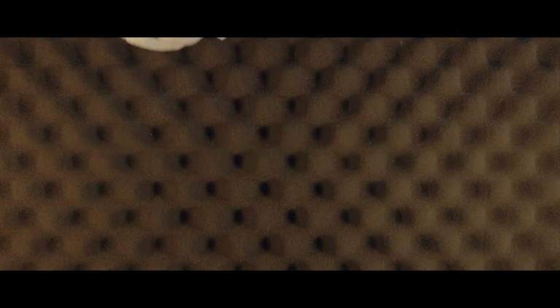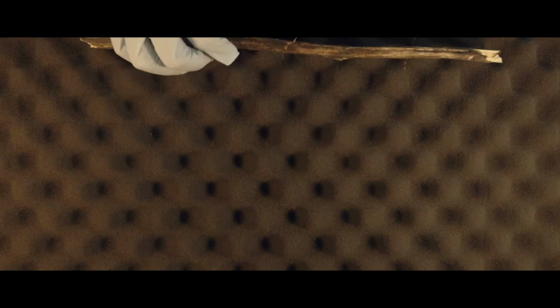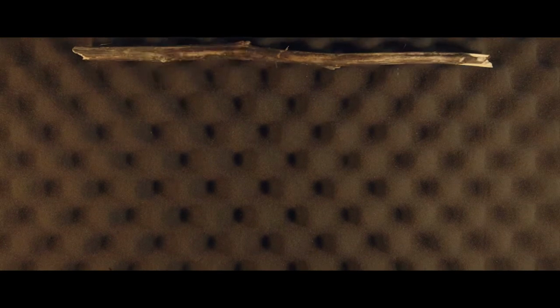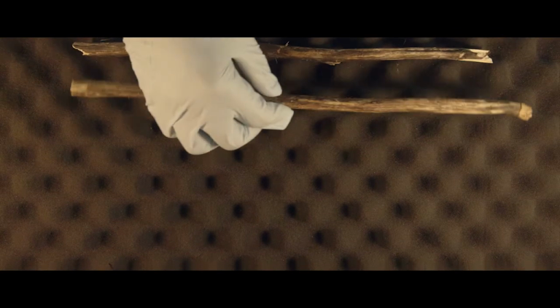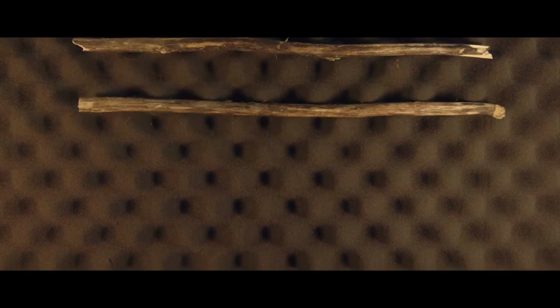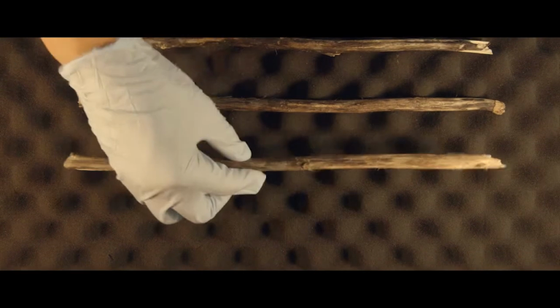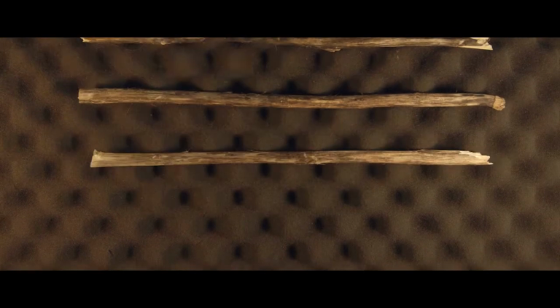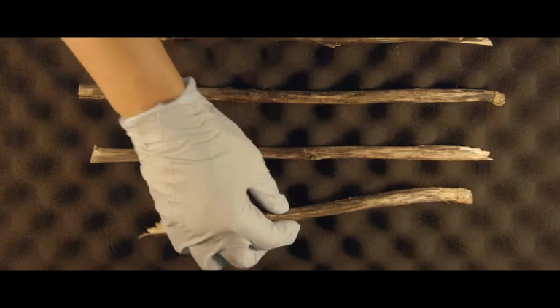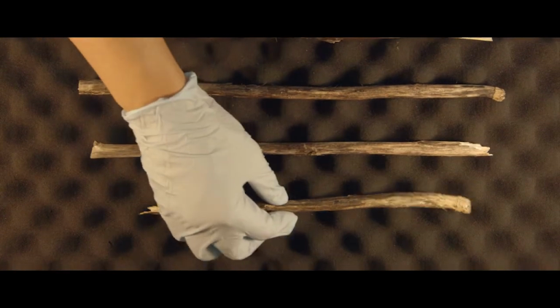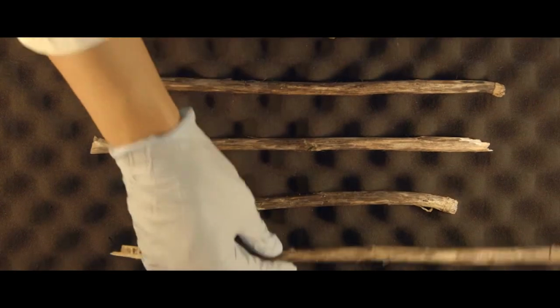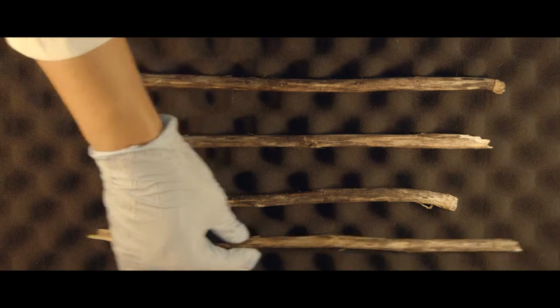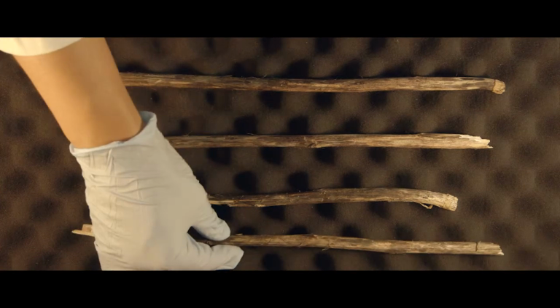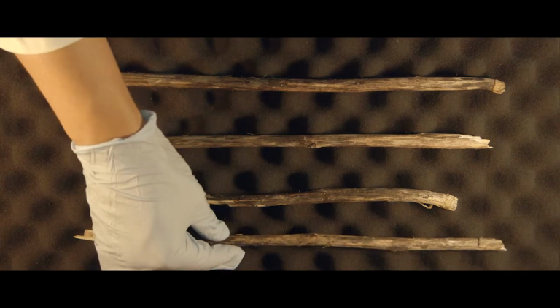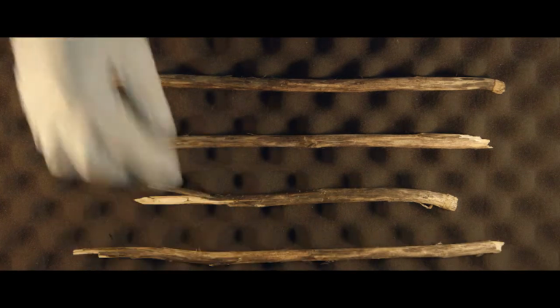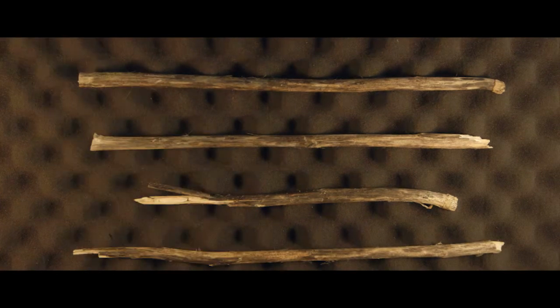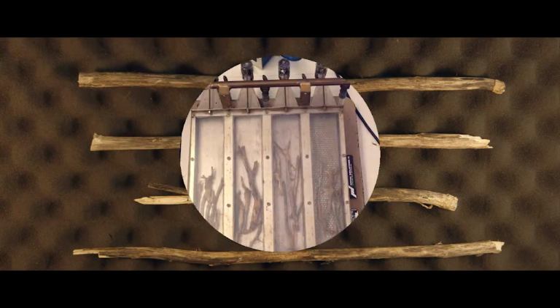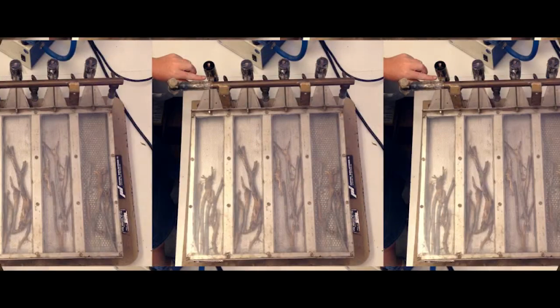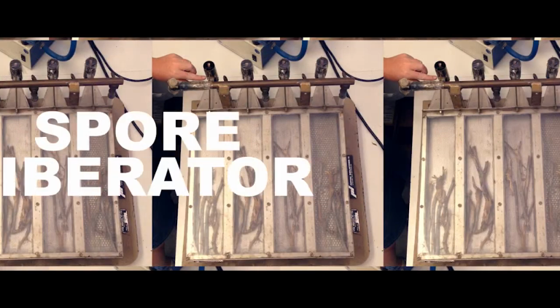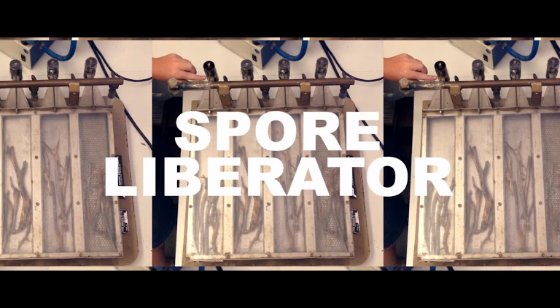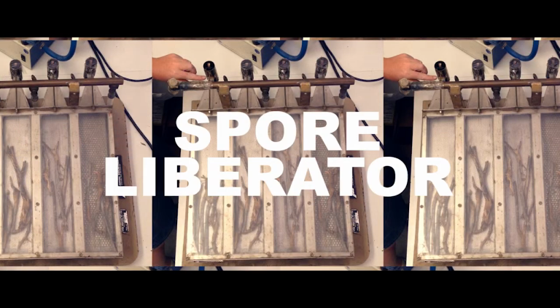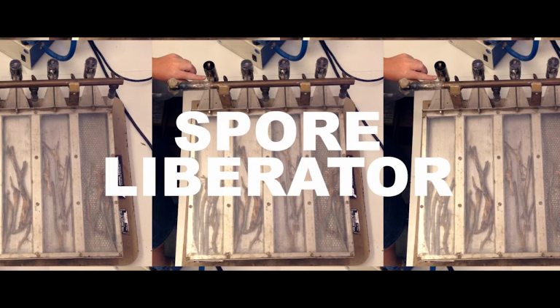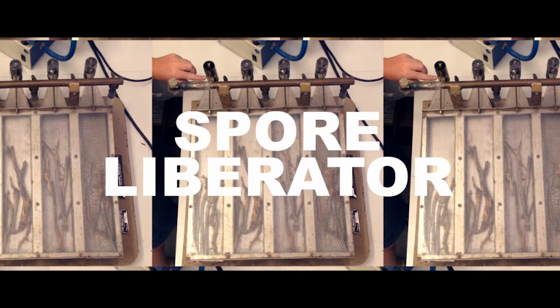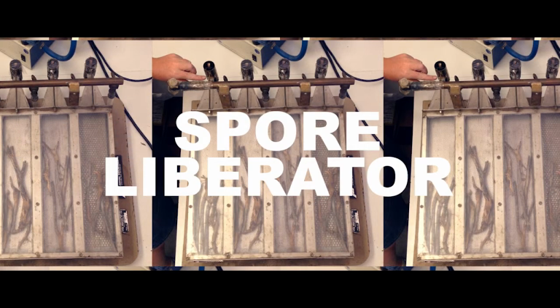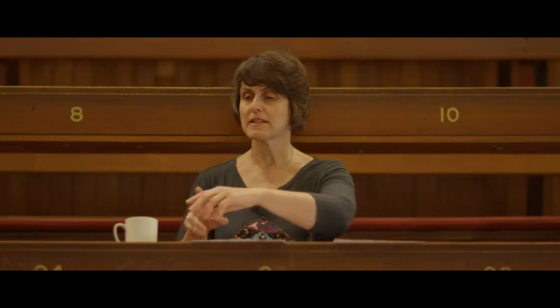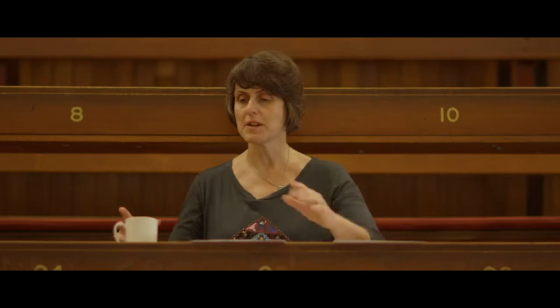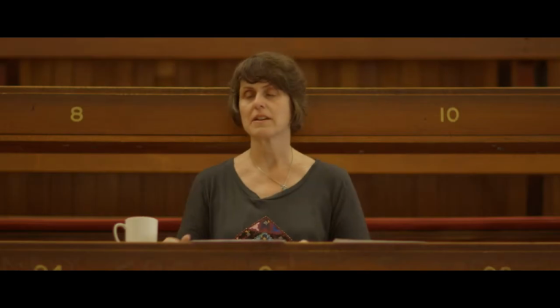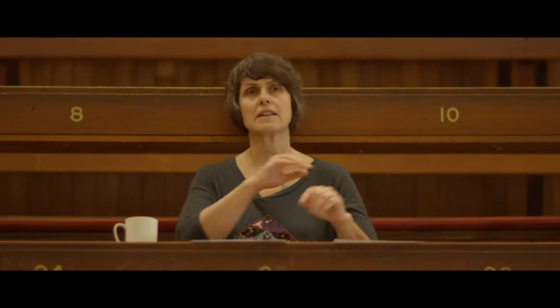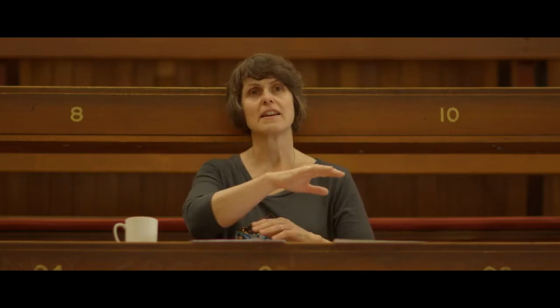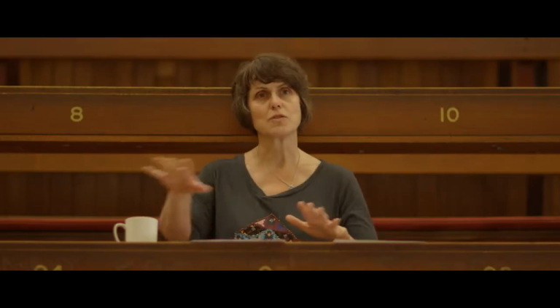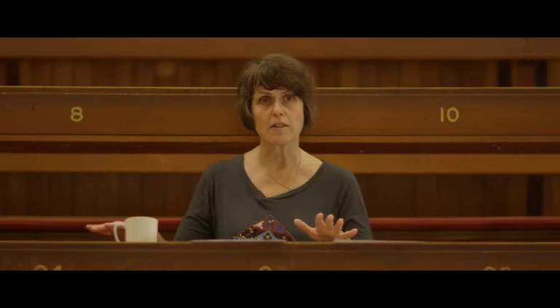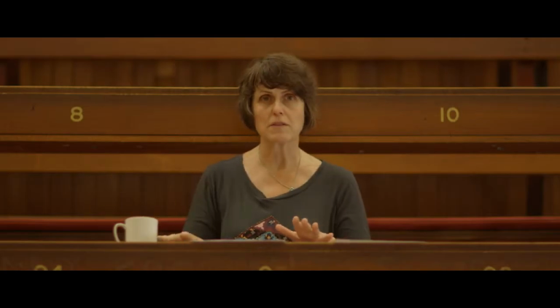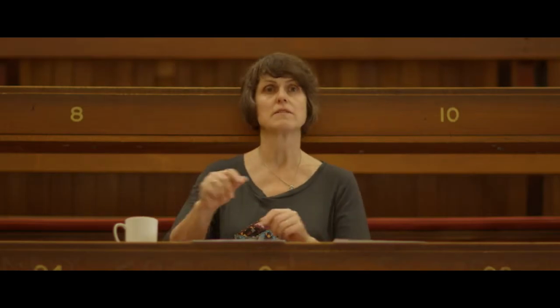The team collects the disease infected crop stubbles after harvesting season from all the monitoring sites and places them in the machine called the Spore Liberator. The stubble is placed underneath and it's all dry from being out in the field.